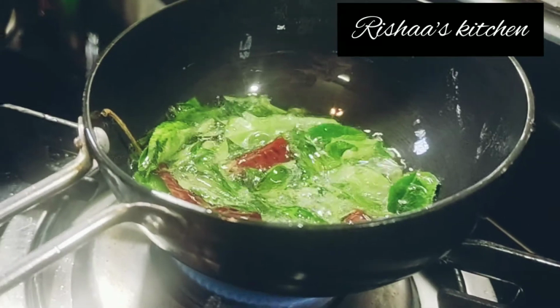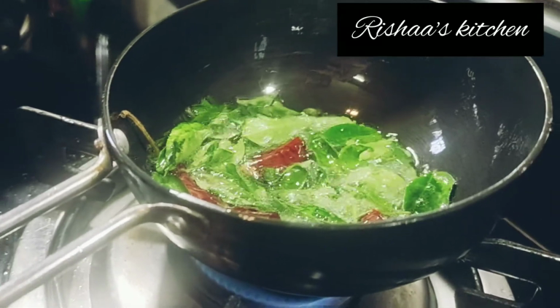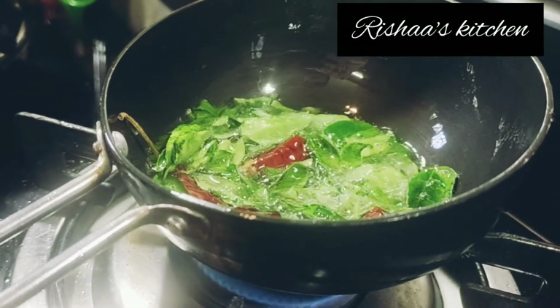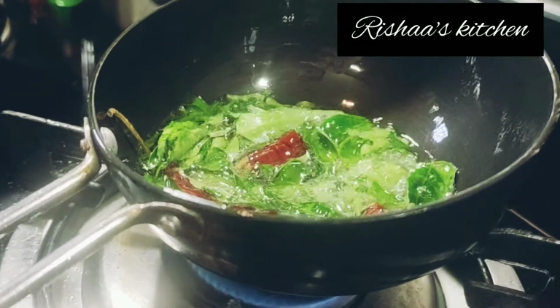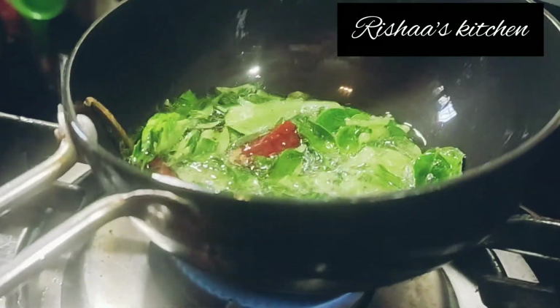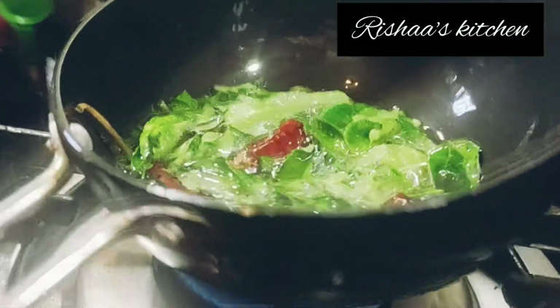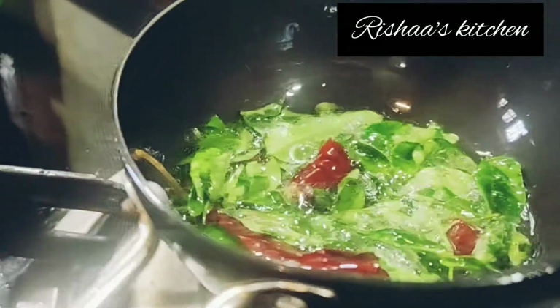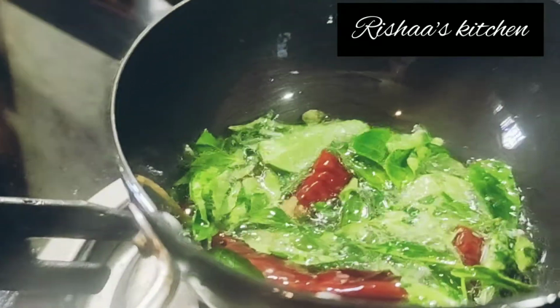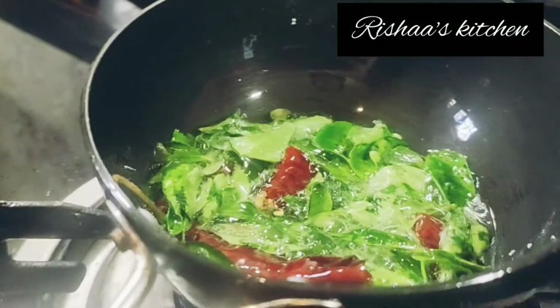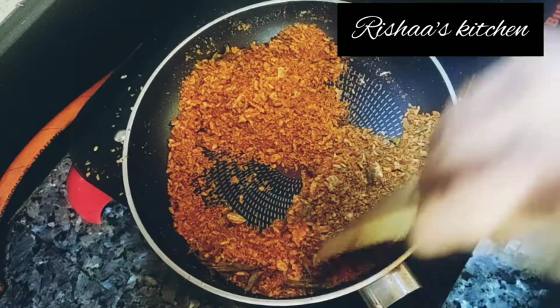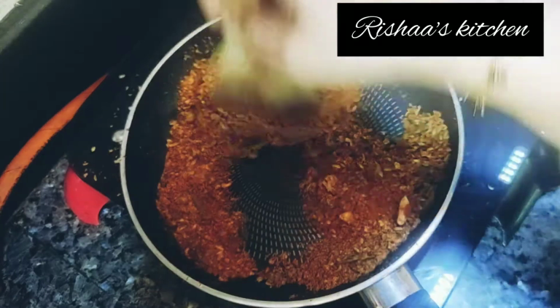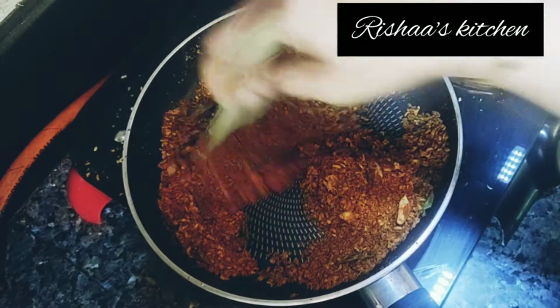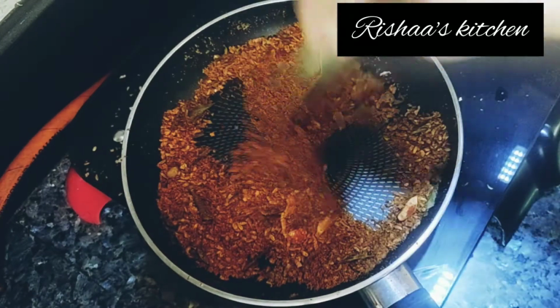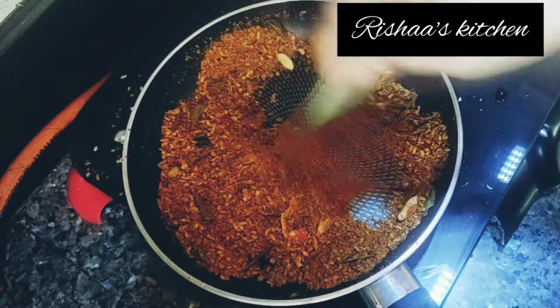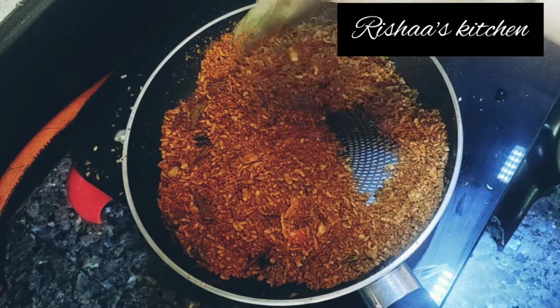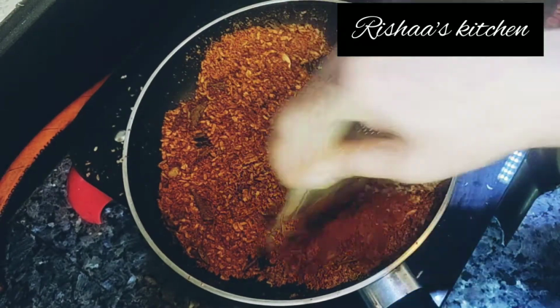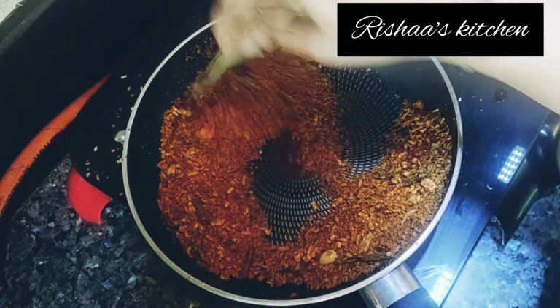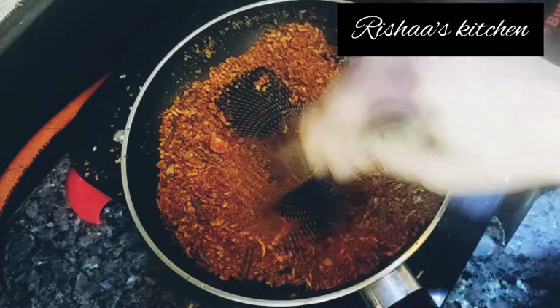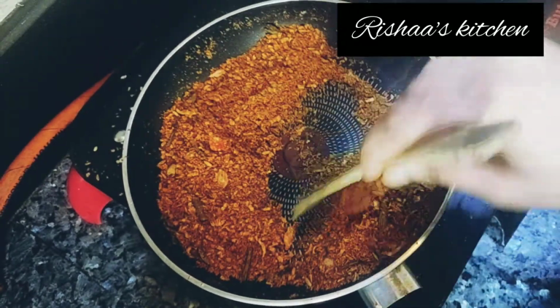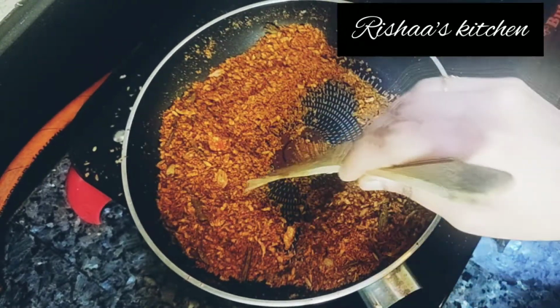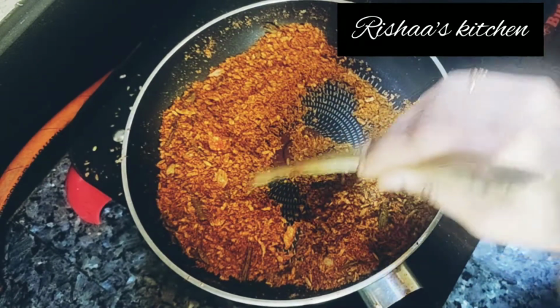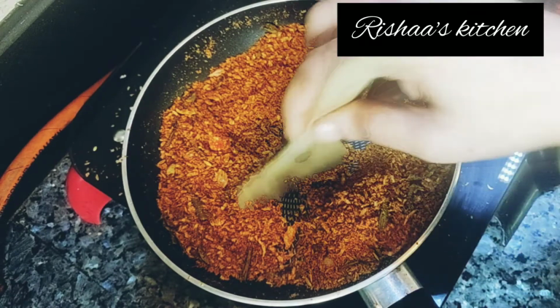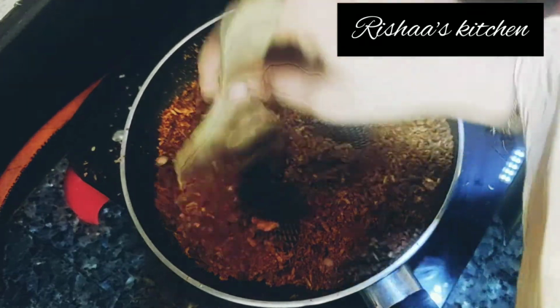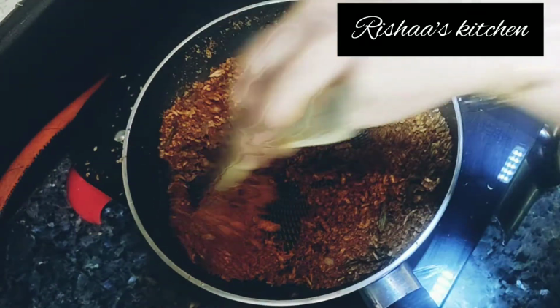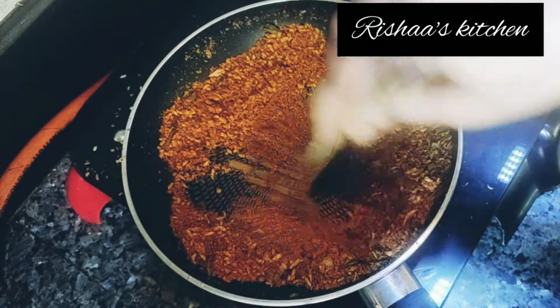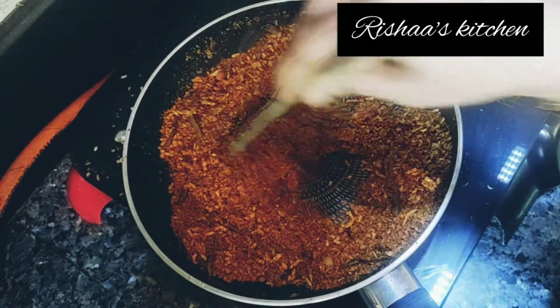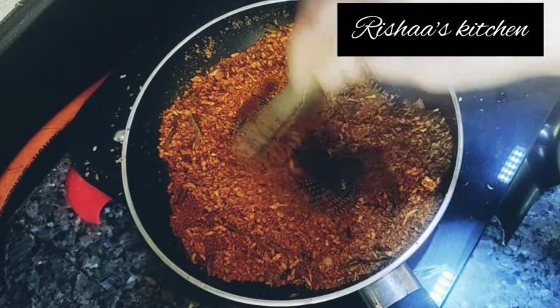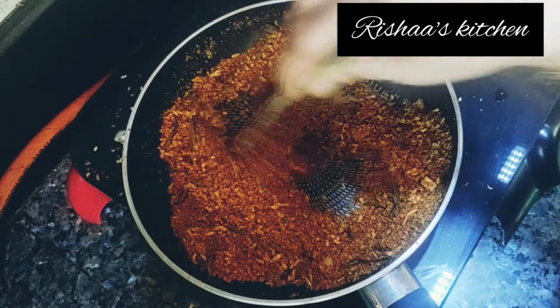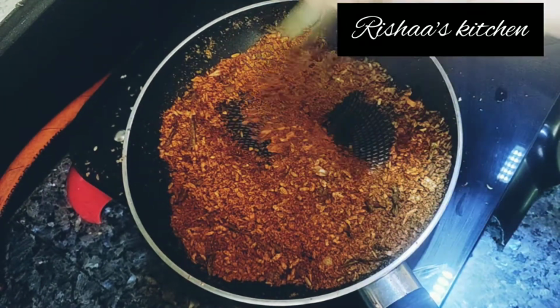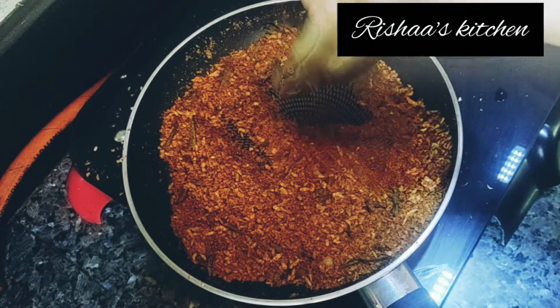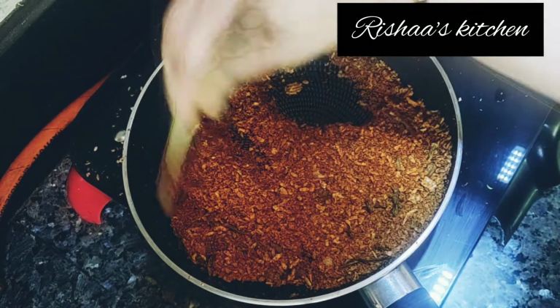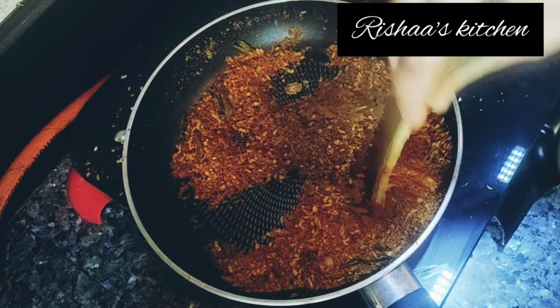Hi all, welcome back to Risha's Kitchen. Now we will see a good taste of the gravy. This is a full-and-fill vegetable gravy. The taste is non-vegetarian style.